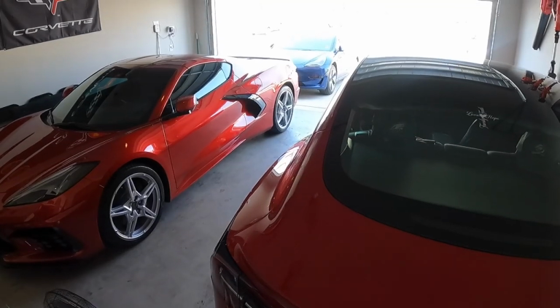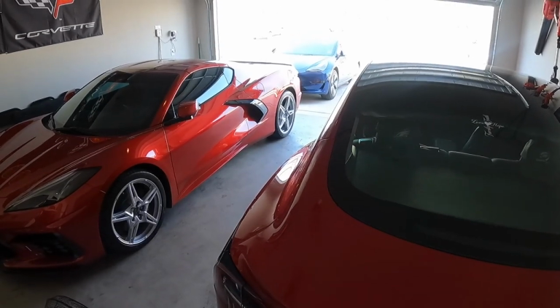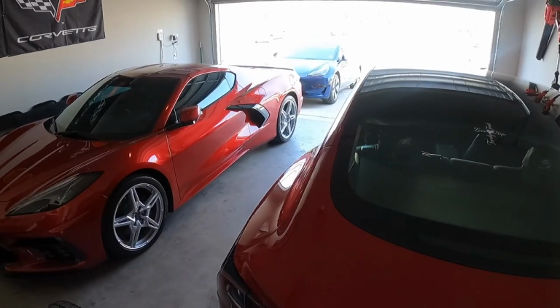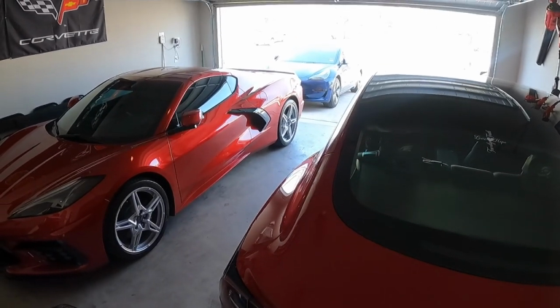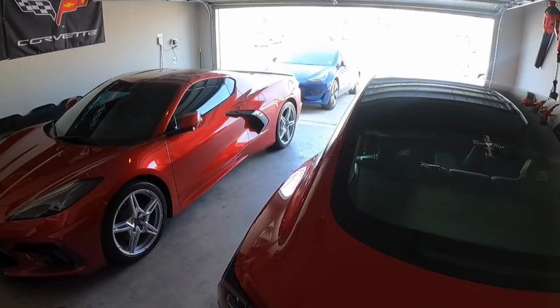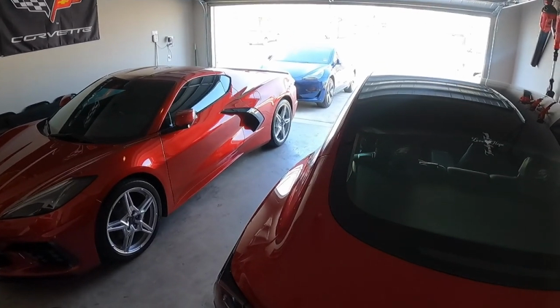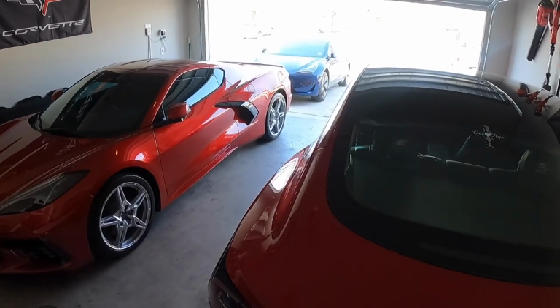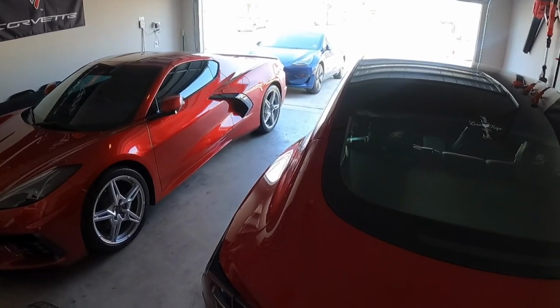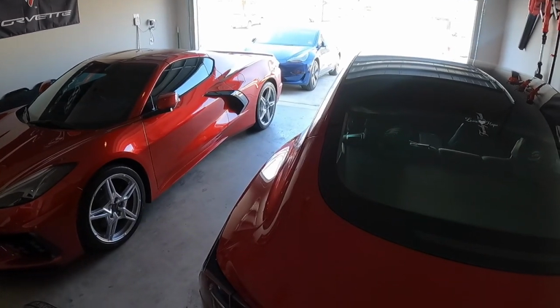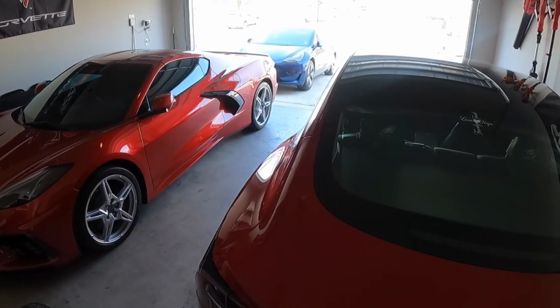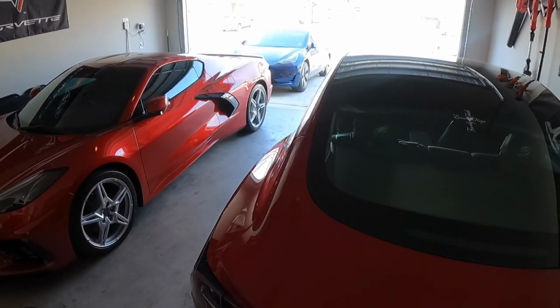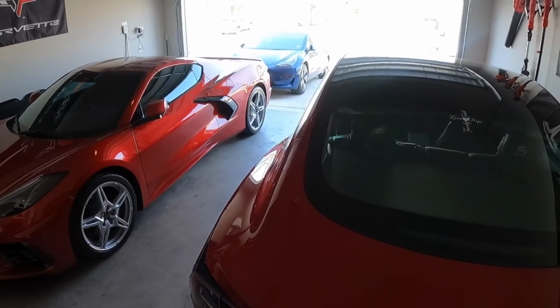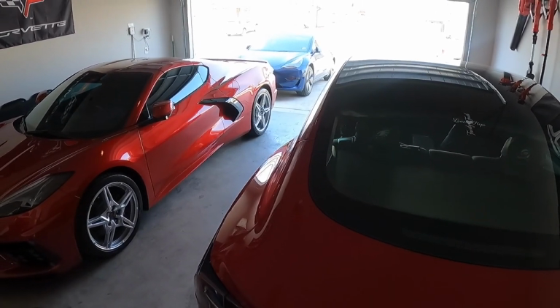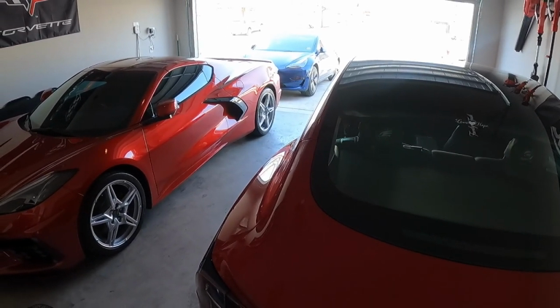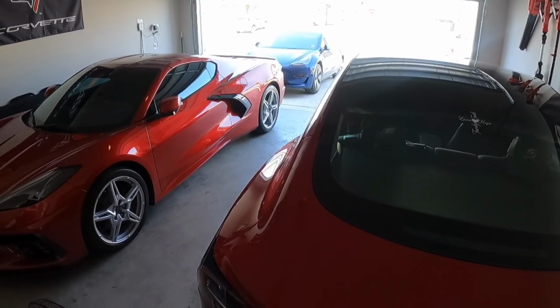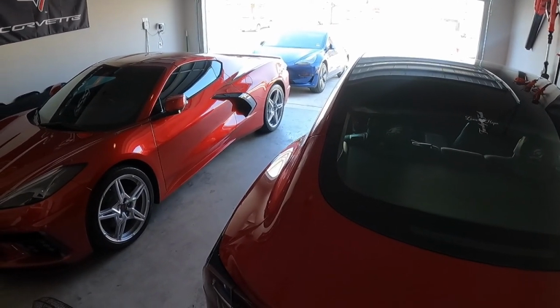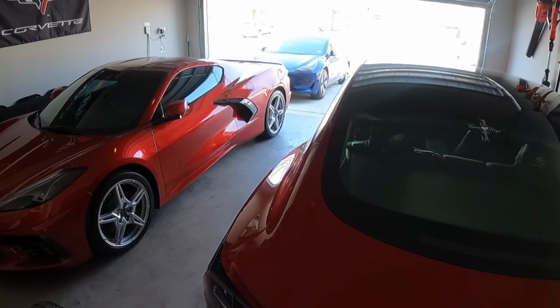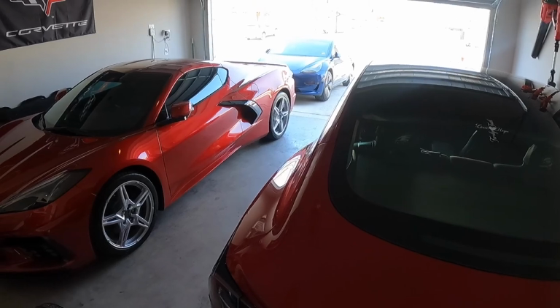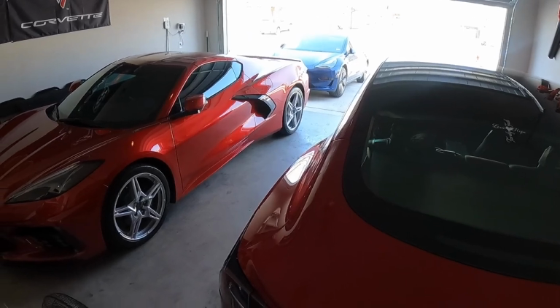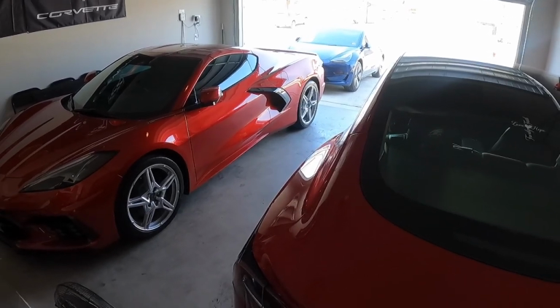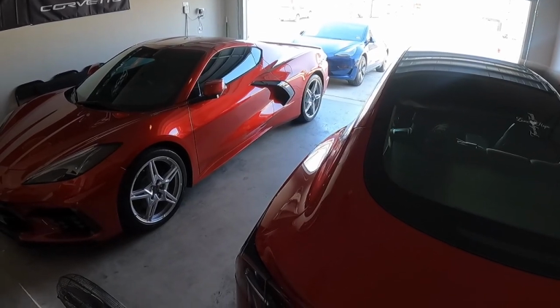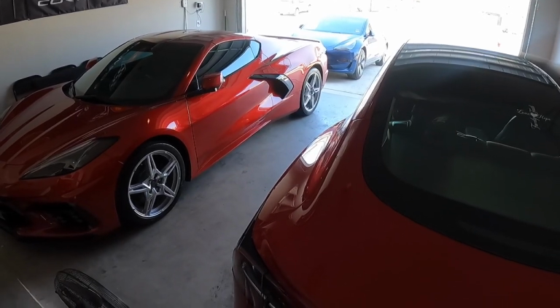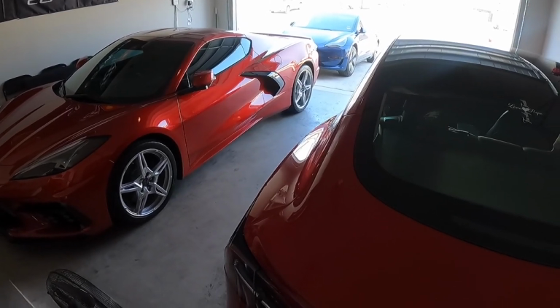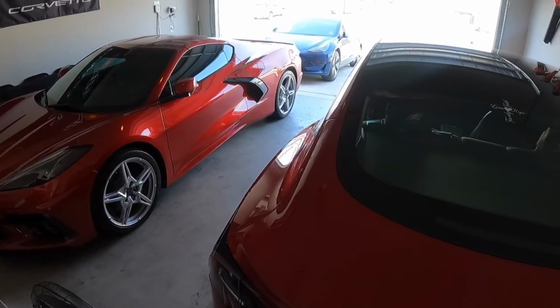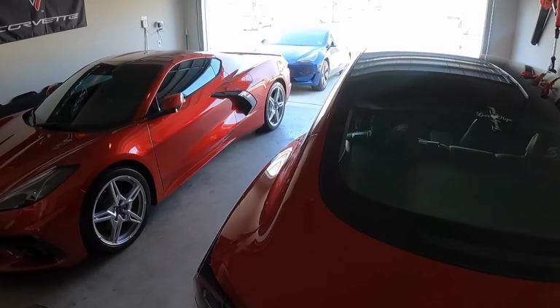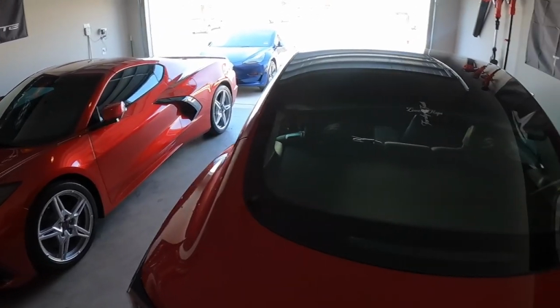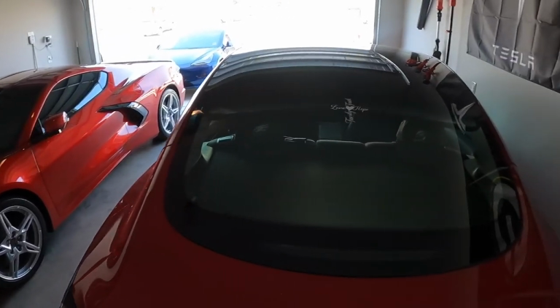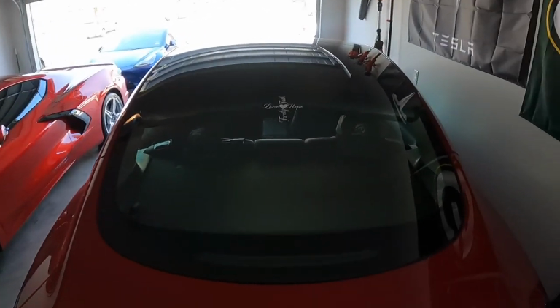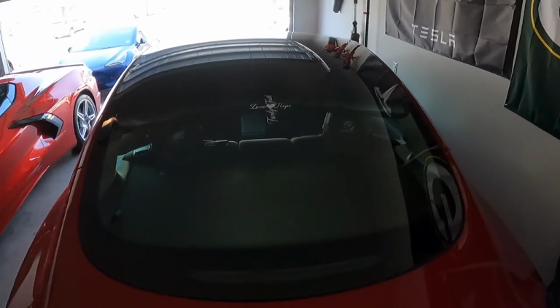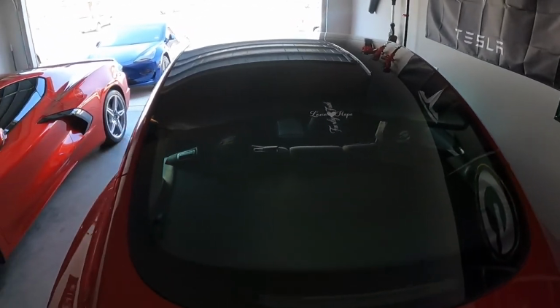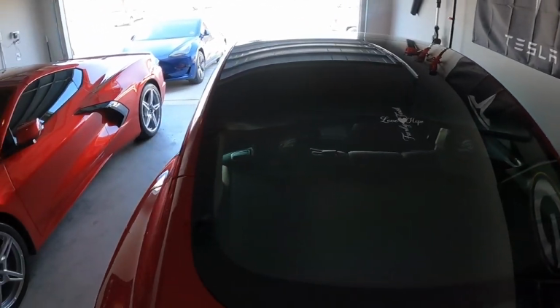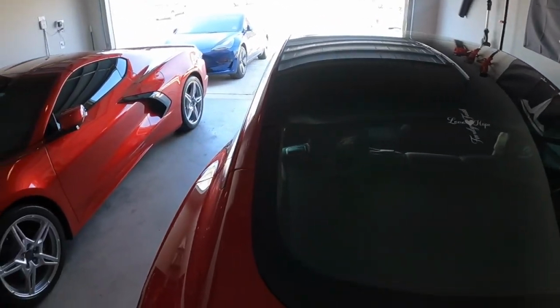All right guys, today we're going to be putting new floor mats all around in the blue Tesla and I'll be doing the same for the red Tesla. So let's get them out here.